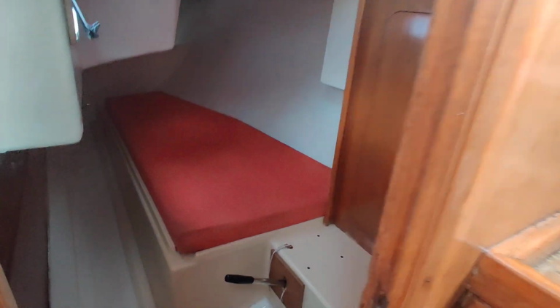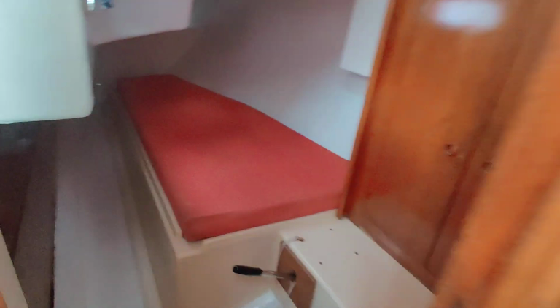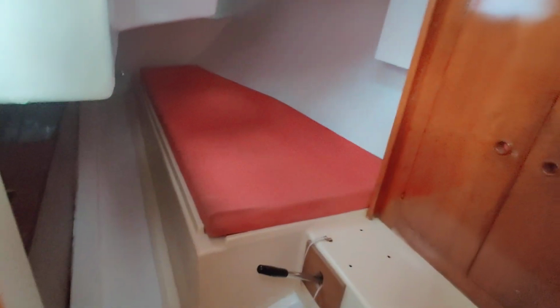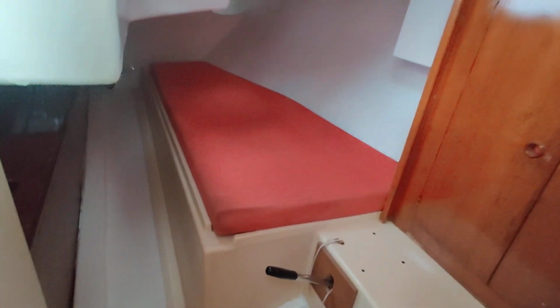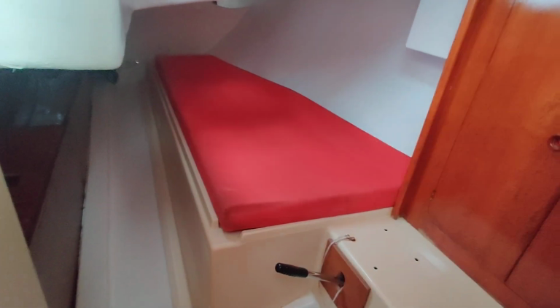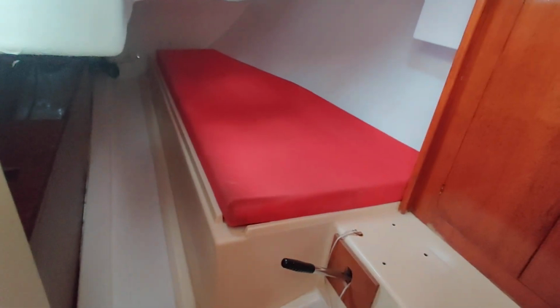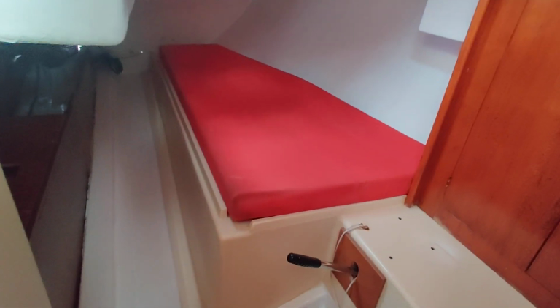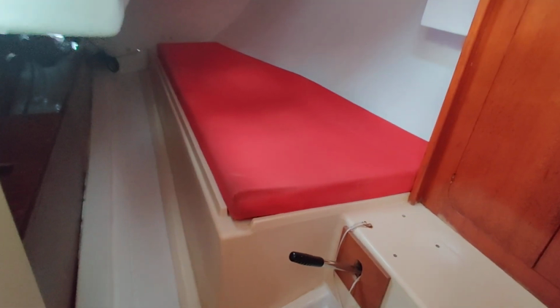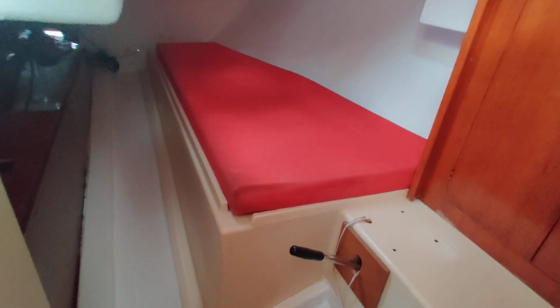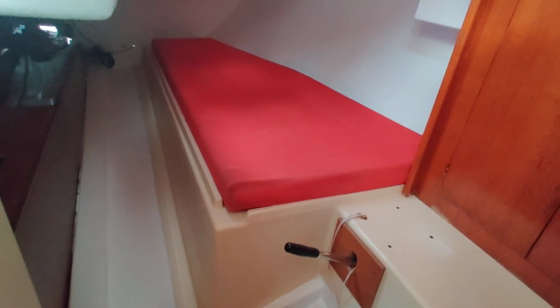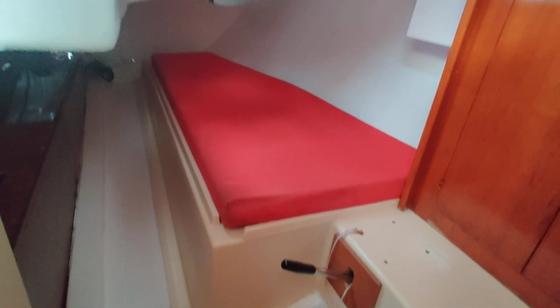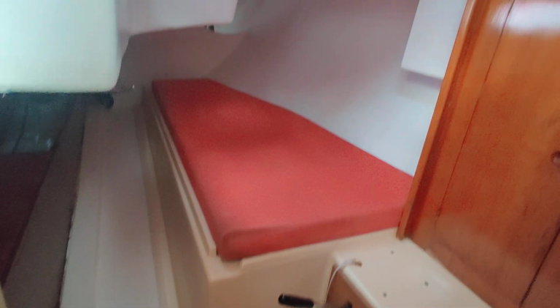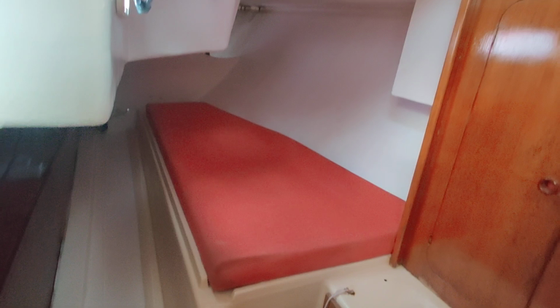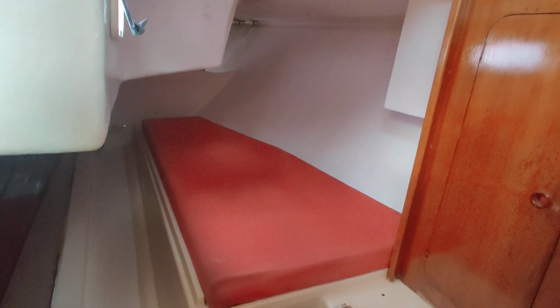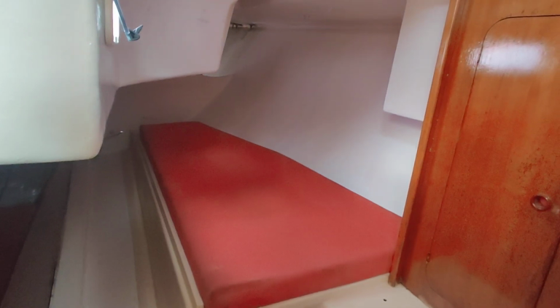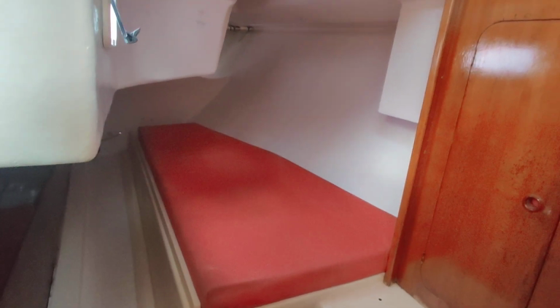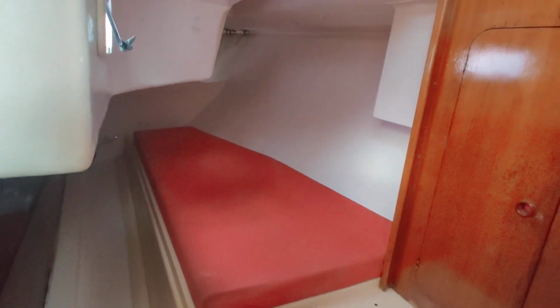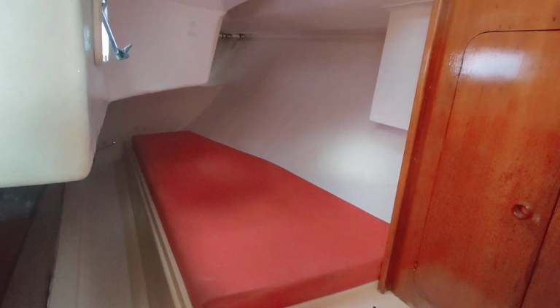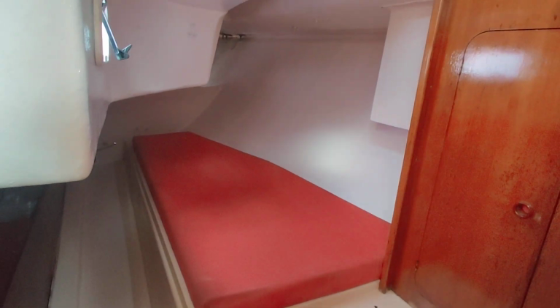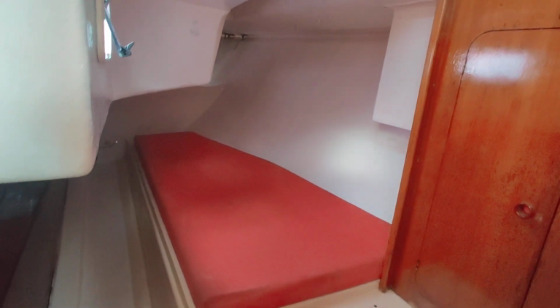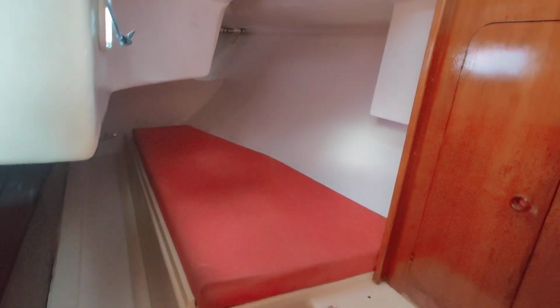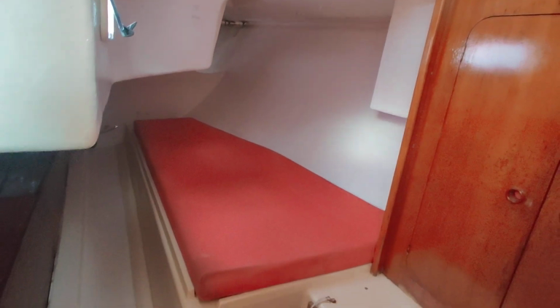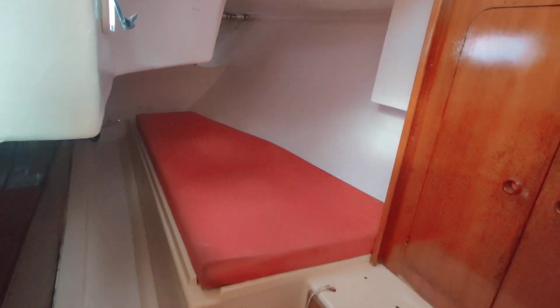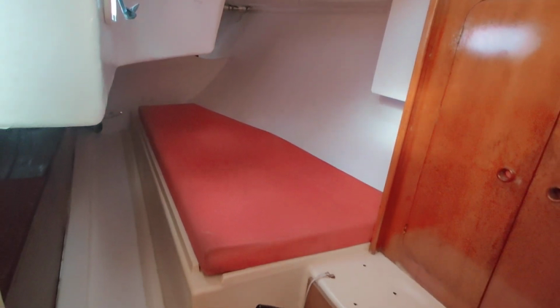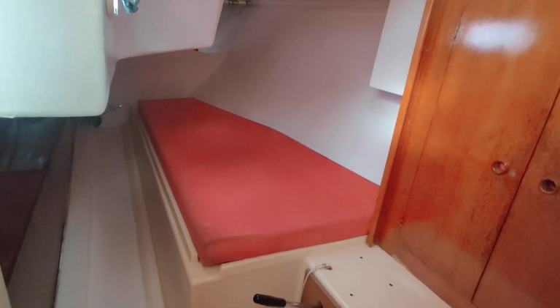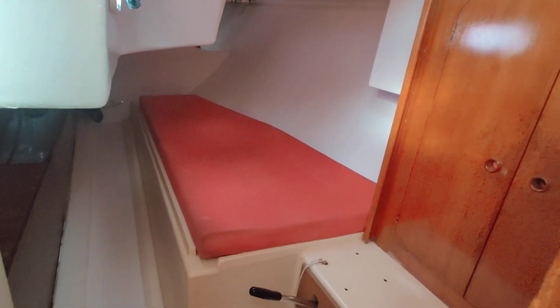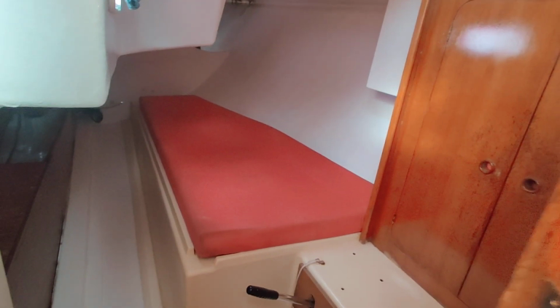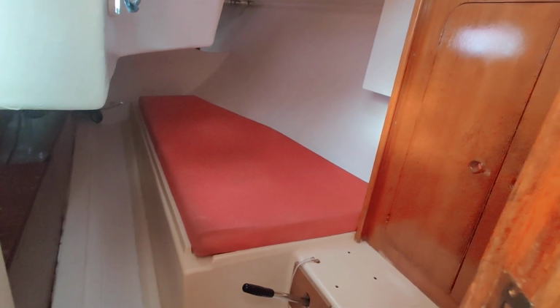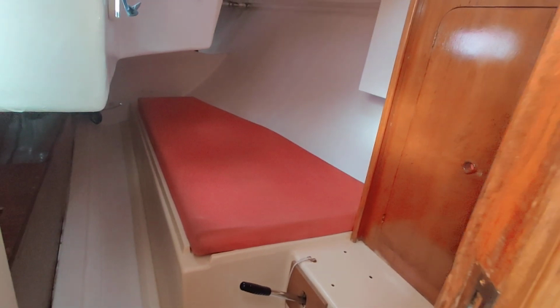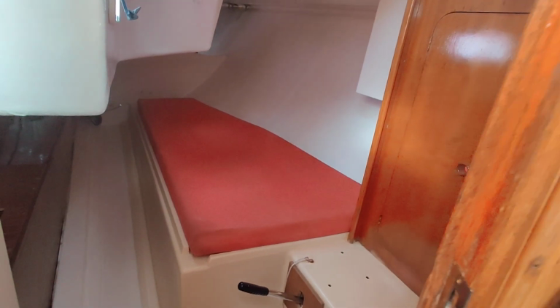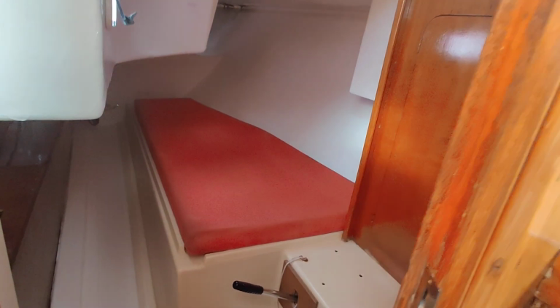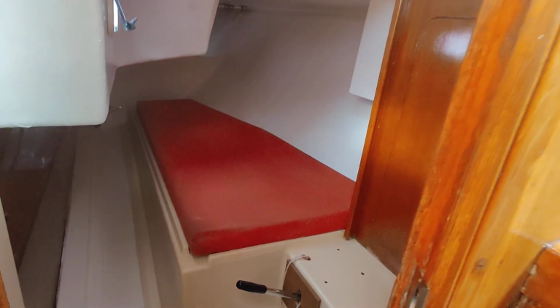Into the aft cabin. Again, lots of space — can become a double berth if you want it in there.